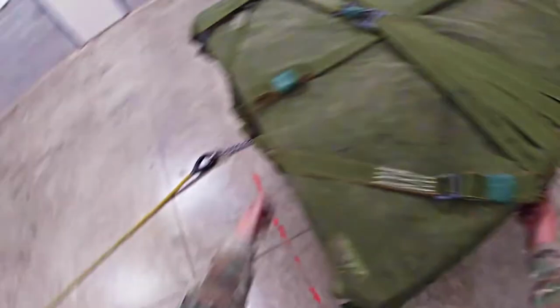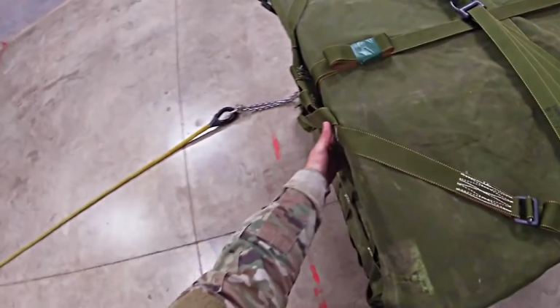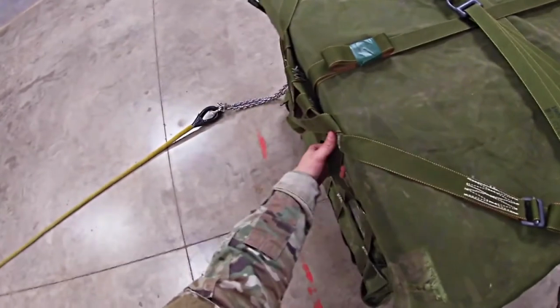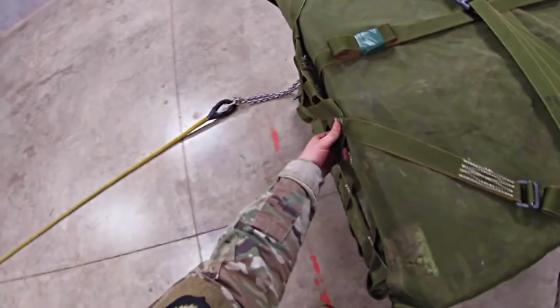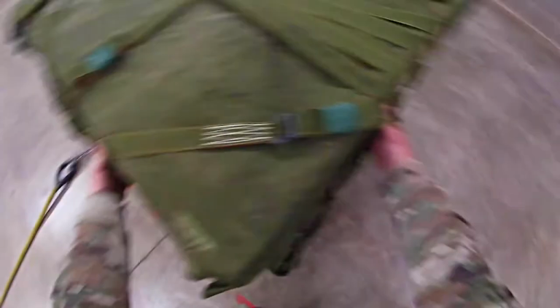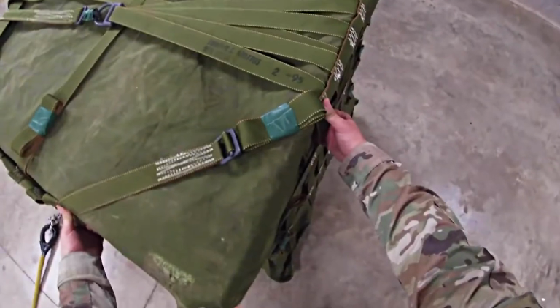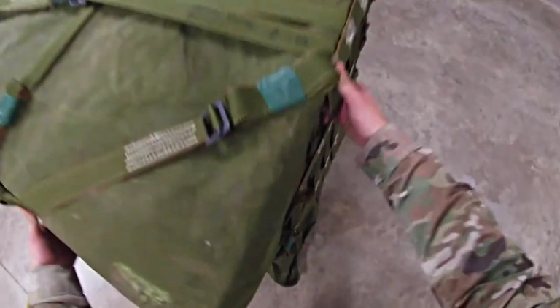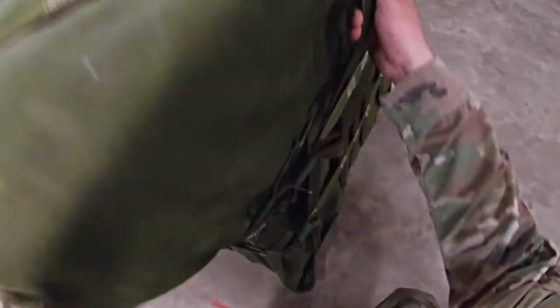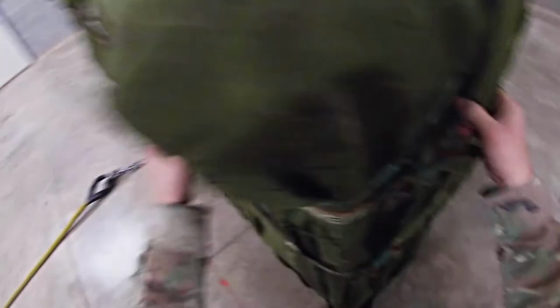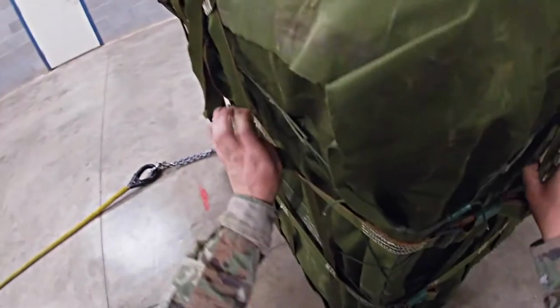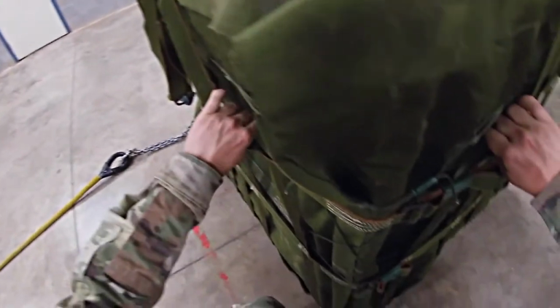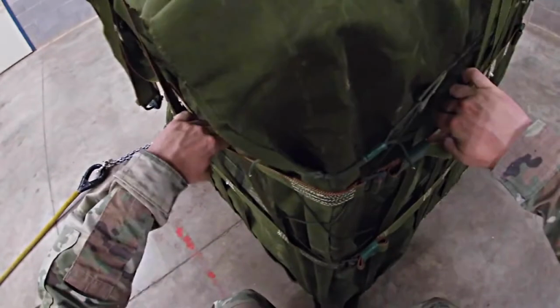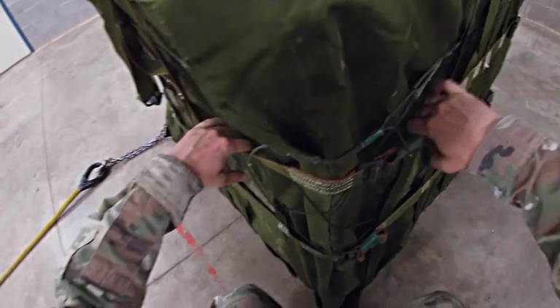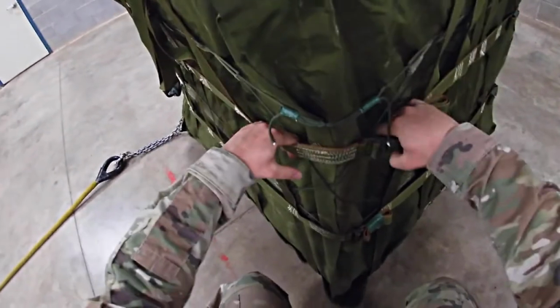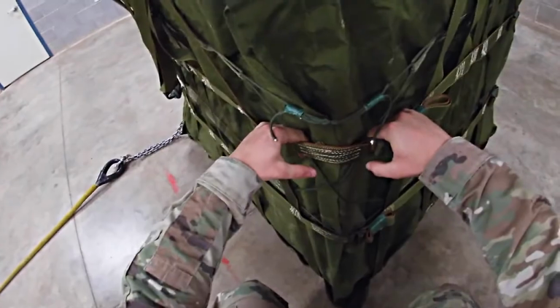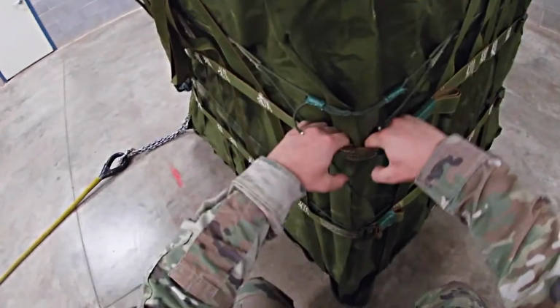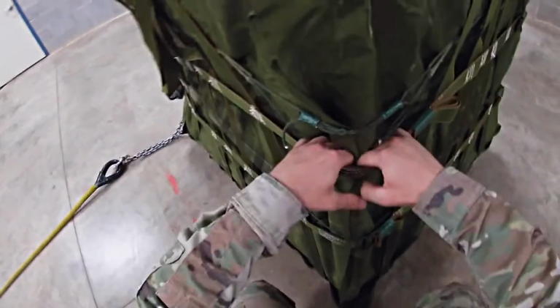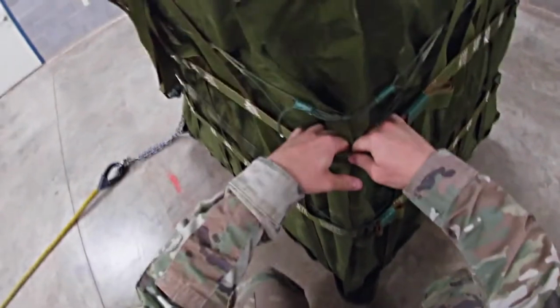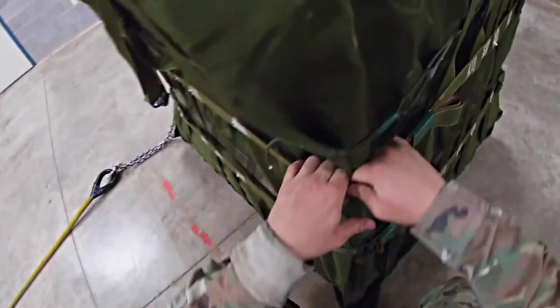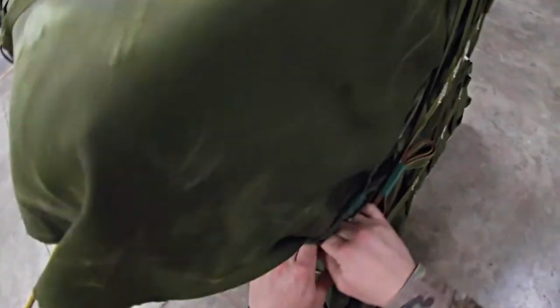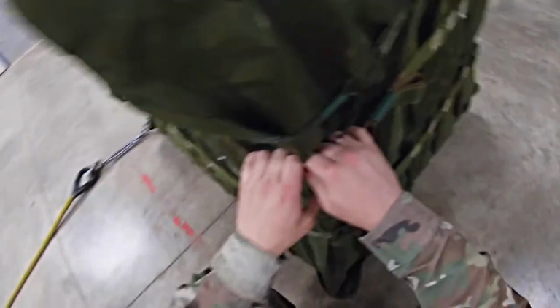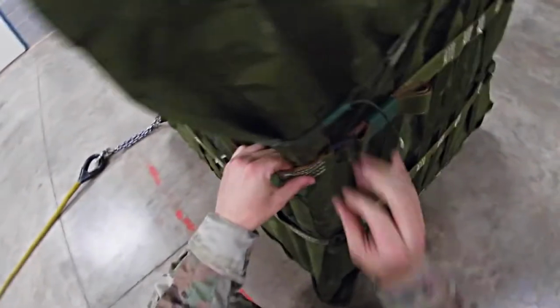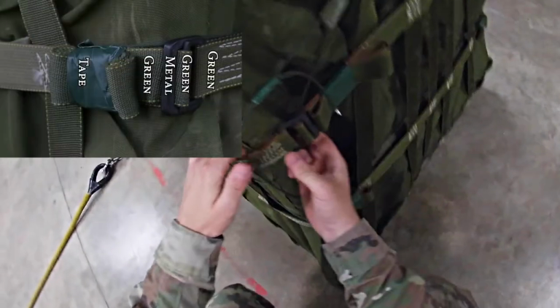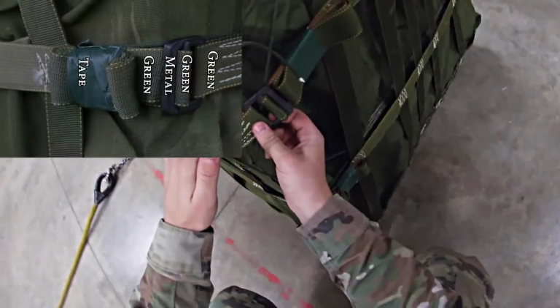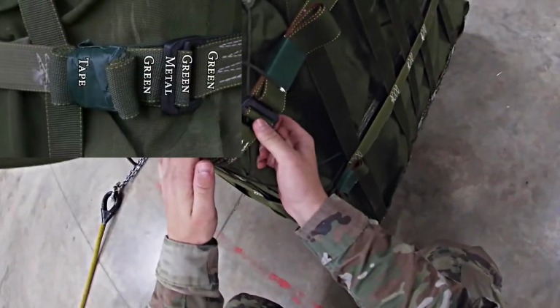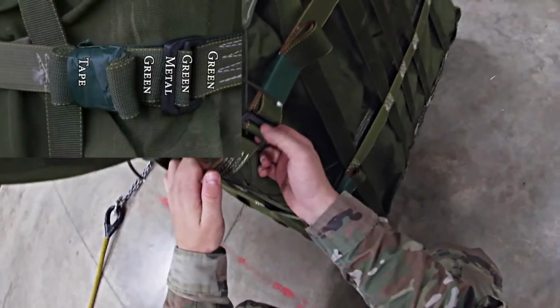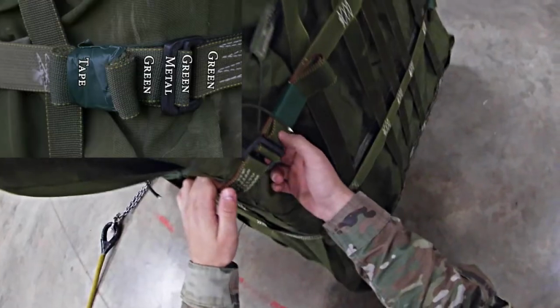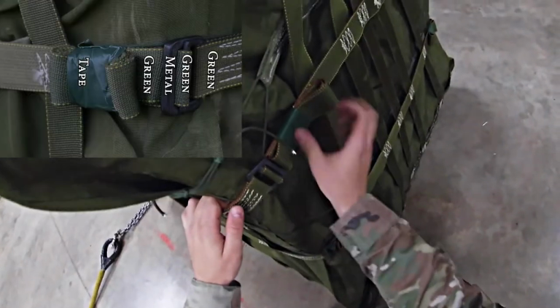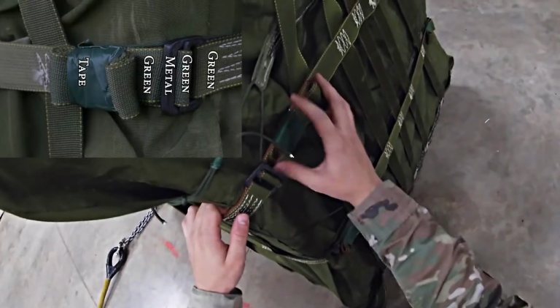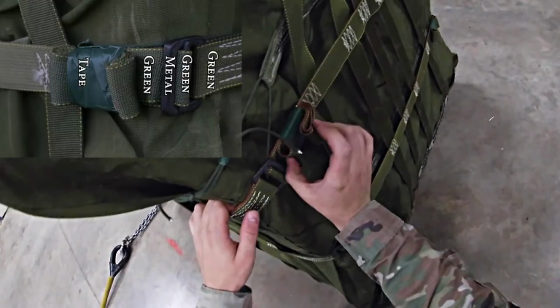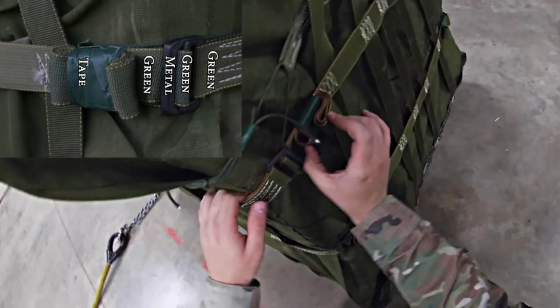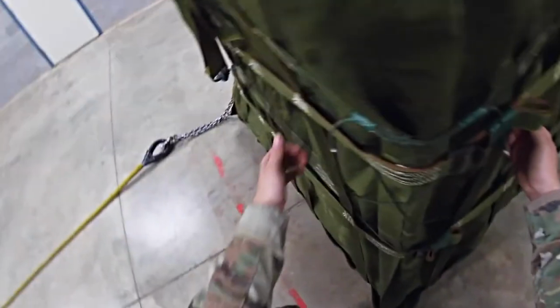Grab the stitch boxes and trace down to the second lateral strap. Trace it — make sure there are no twists. Once your fingers touch: green, green, metal, green, tape, and your excess is secured.